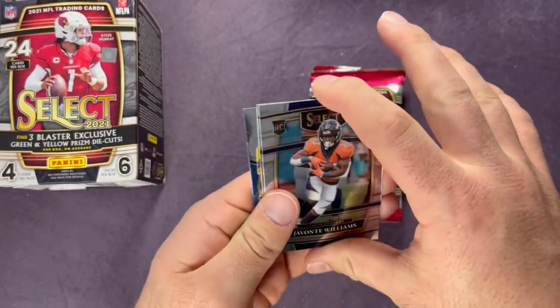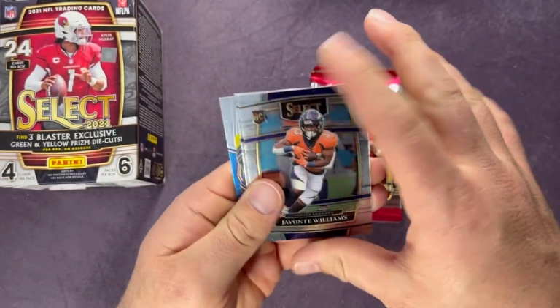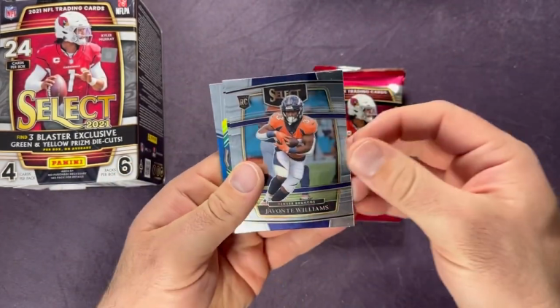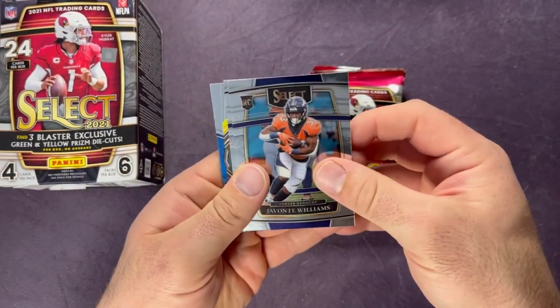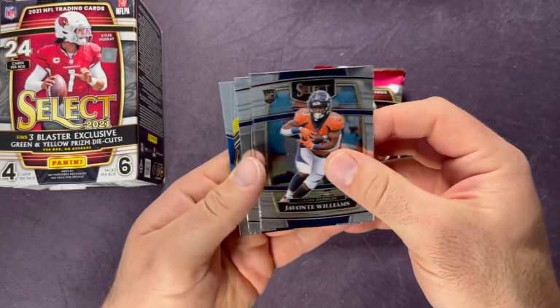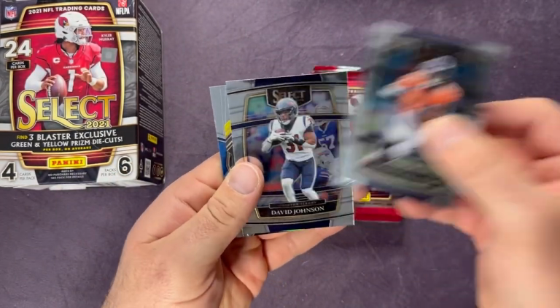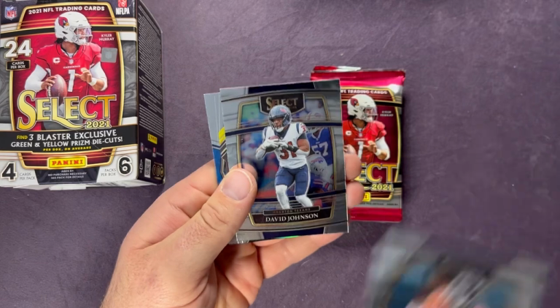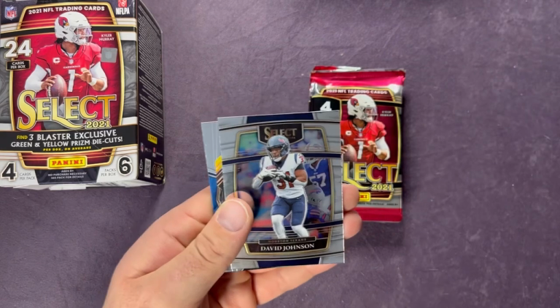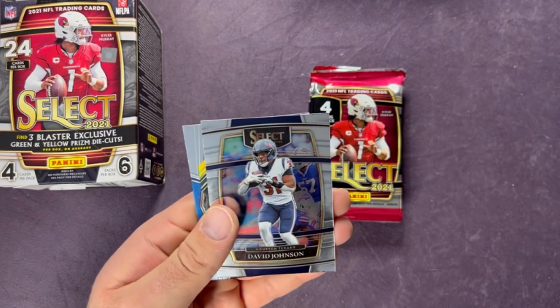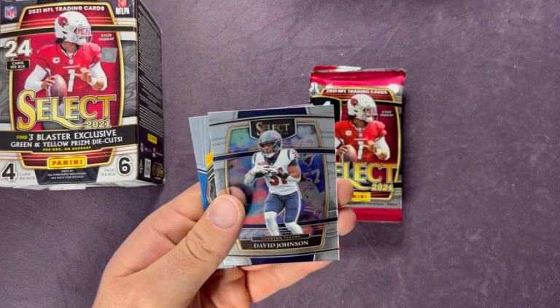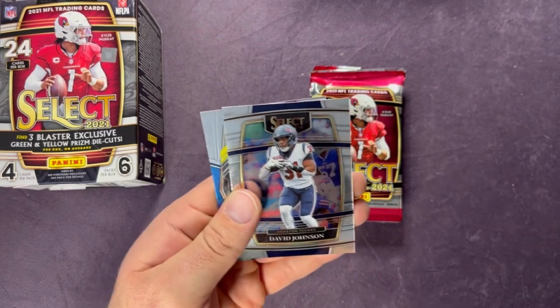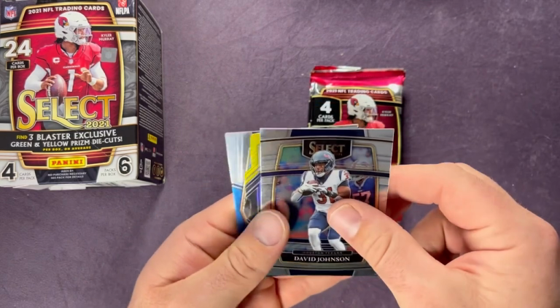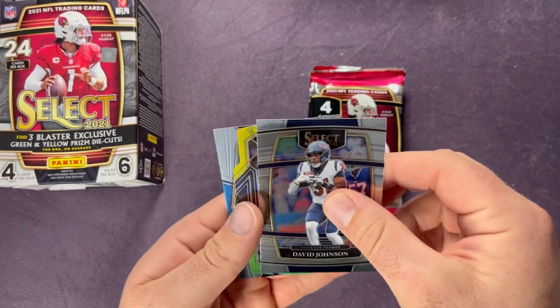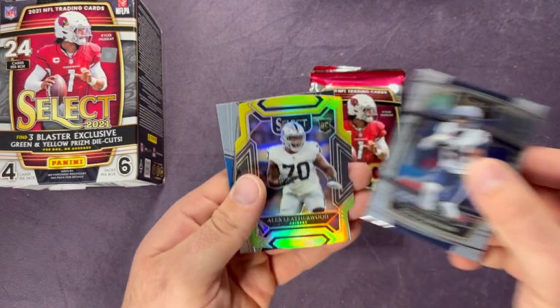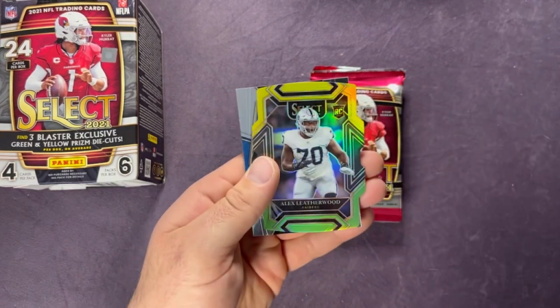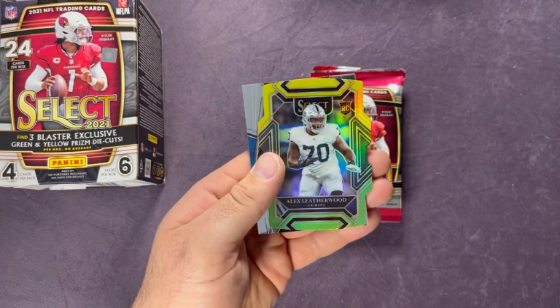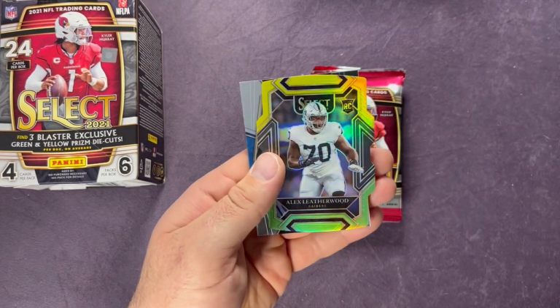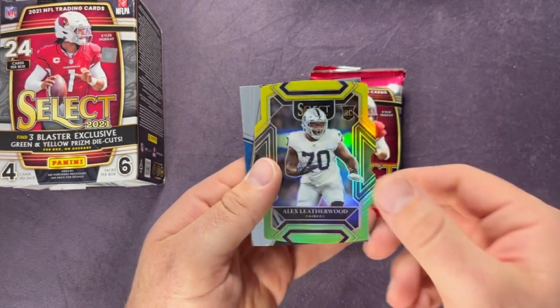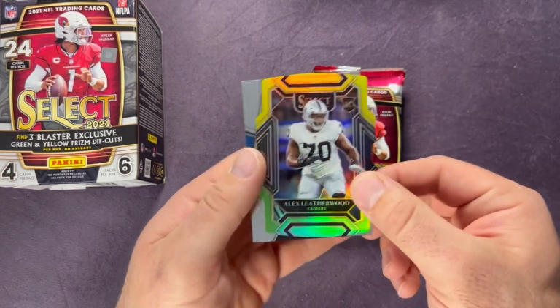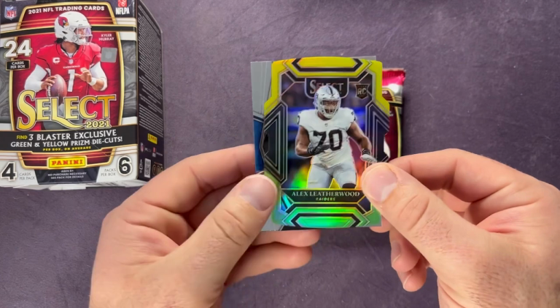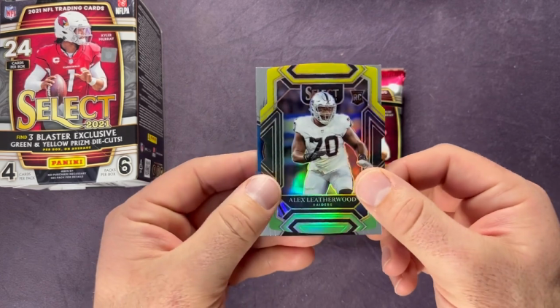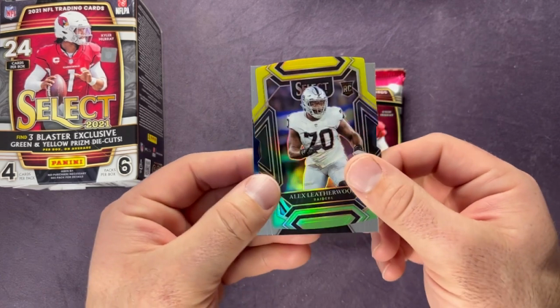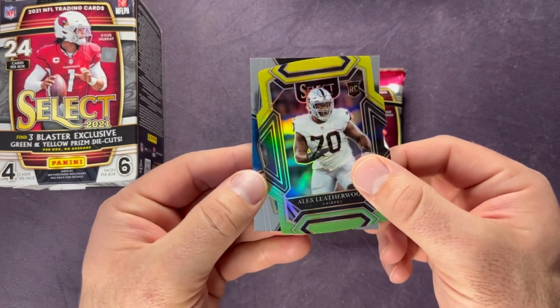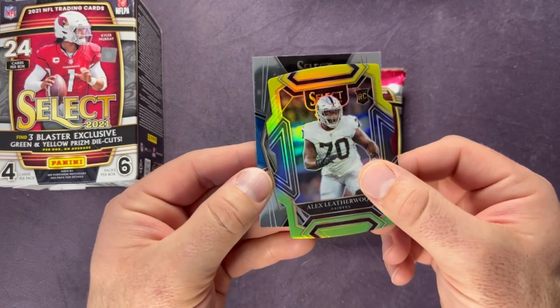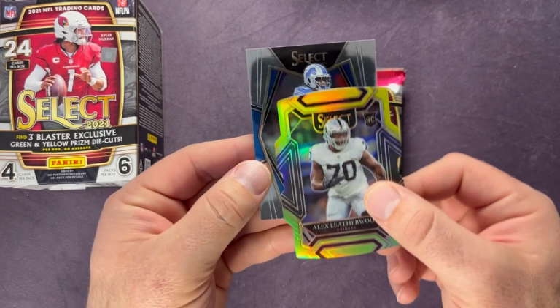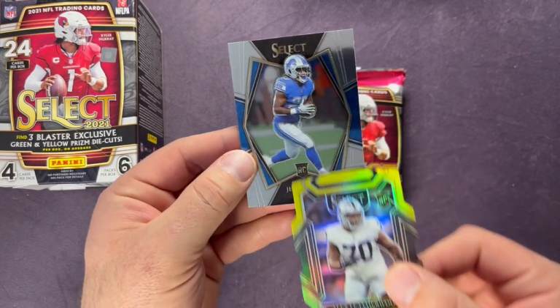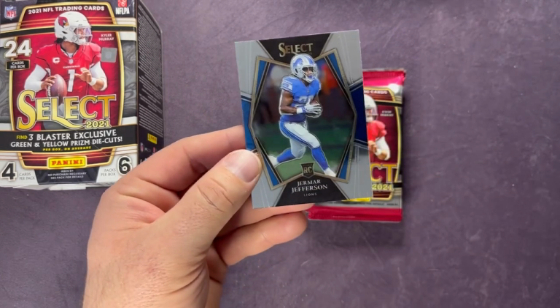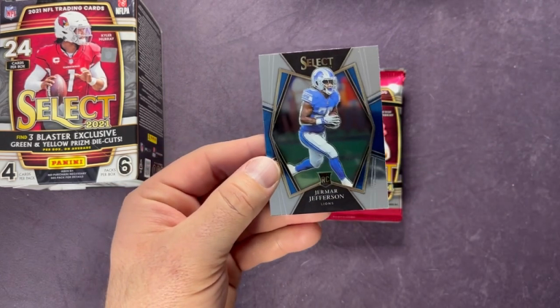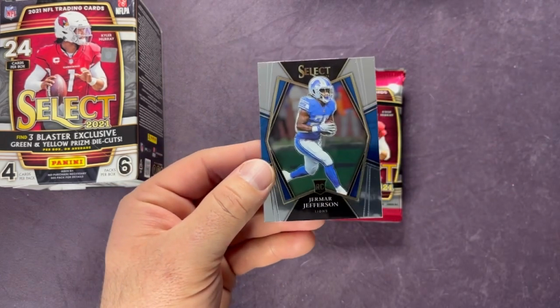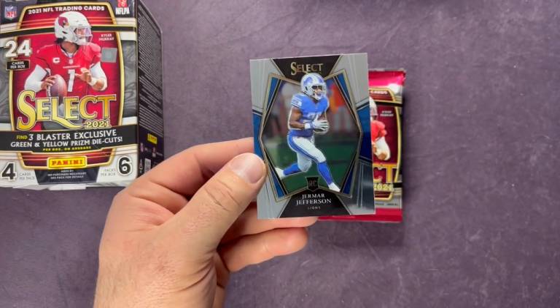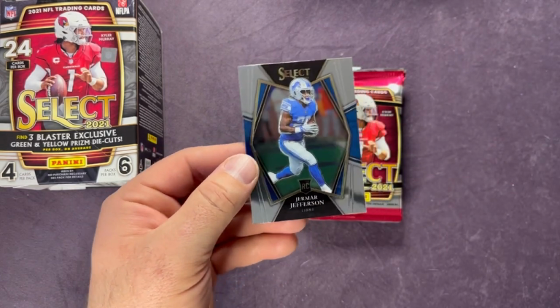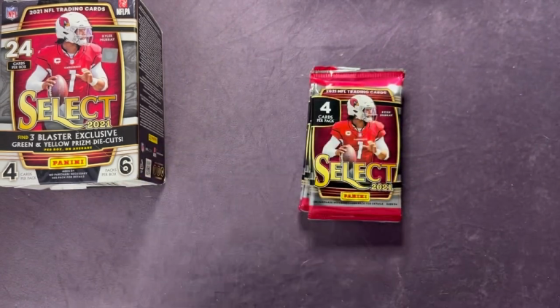Next pack: we have a Javante Williams — nice rookie there — David Johnson, Alex Leatherwood, a green and yellow die cut, and a Premier Level Jermar Jefferson.